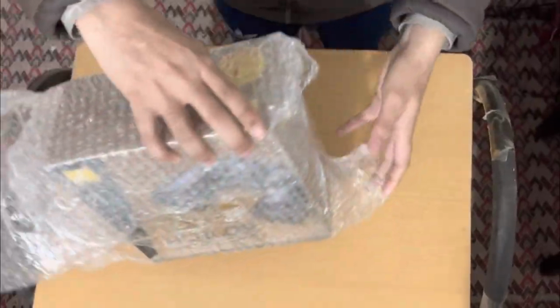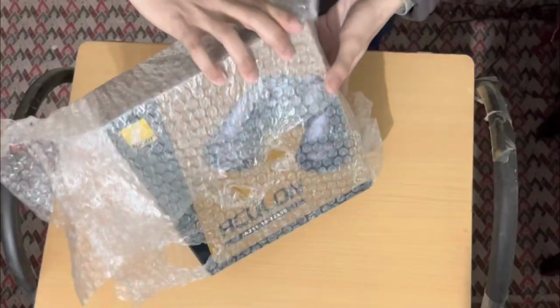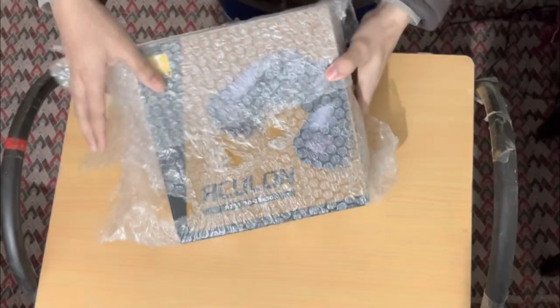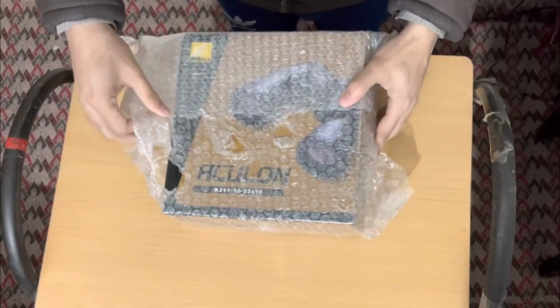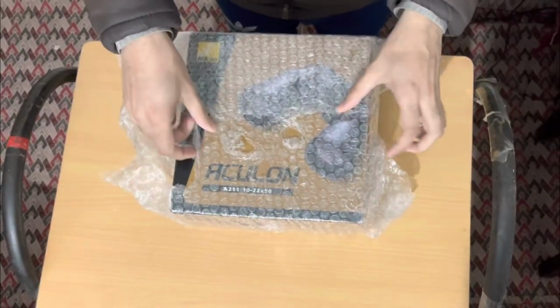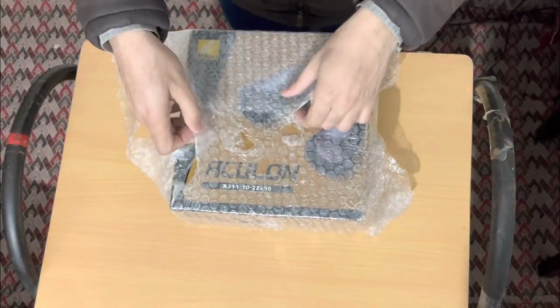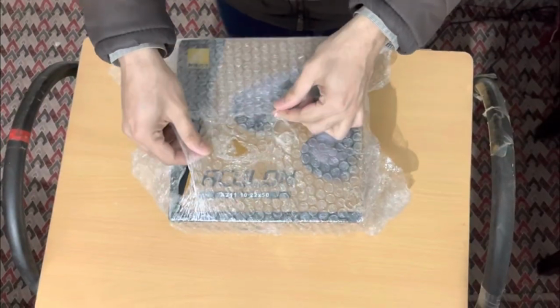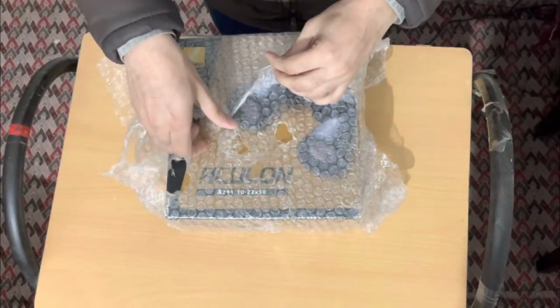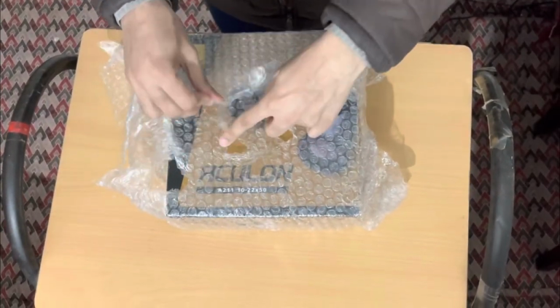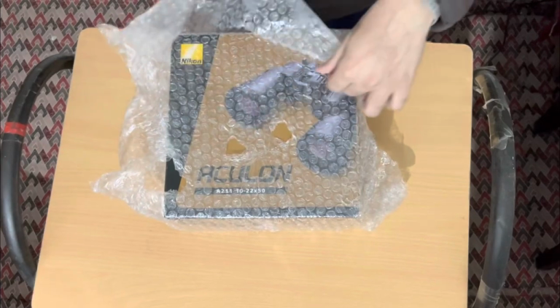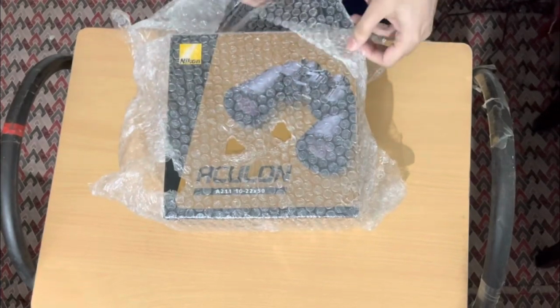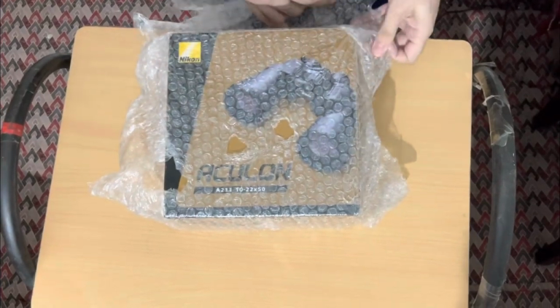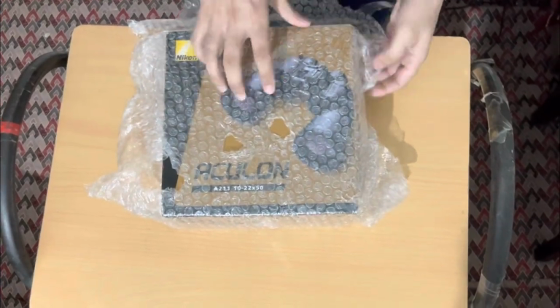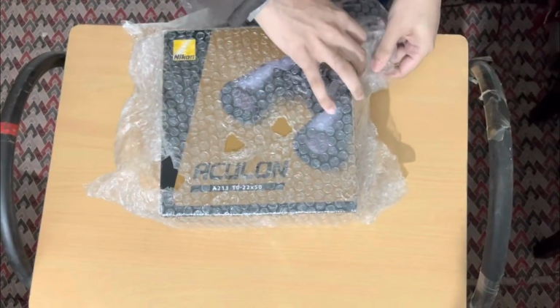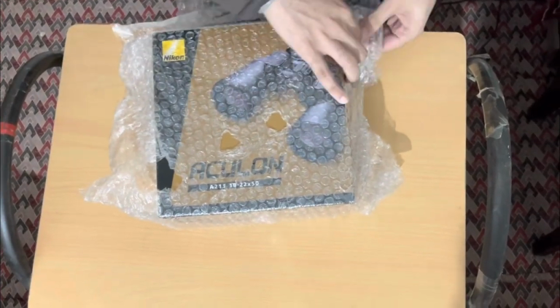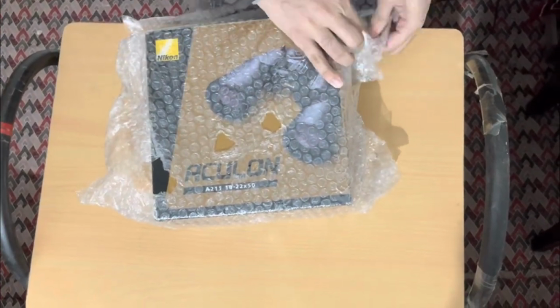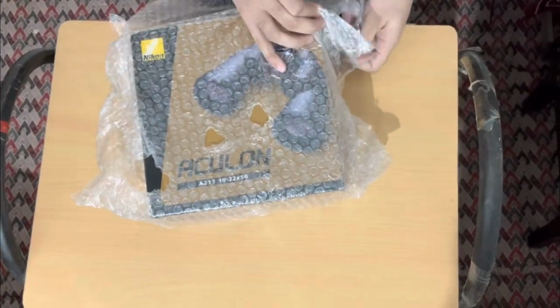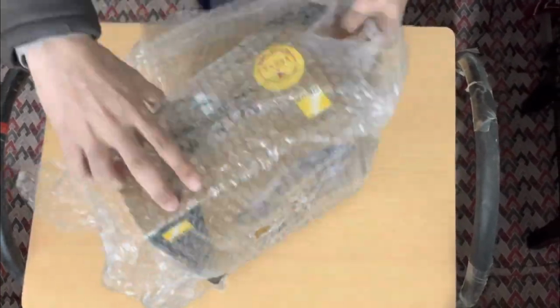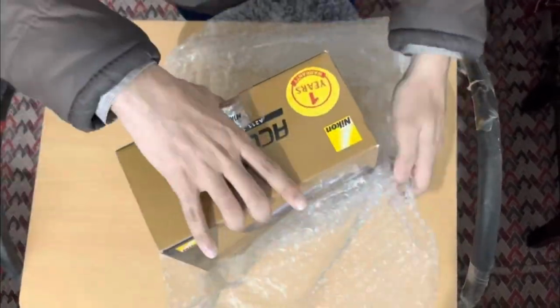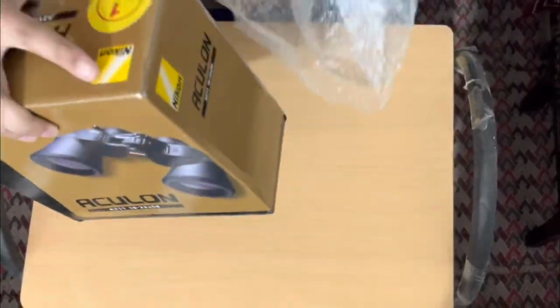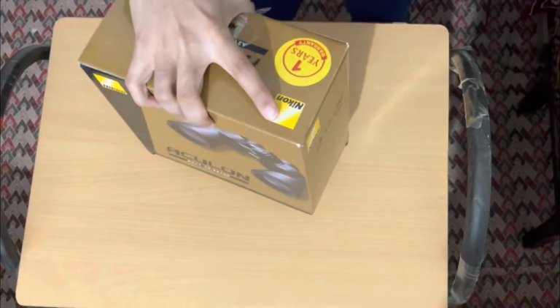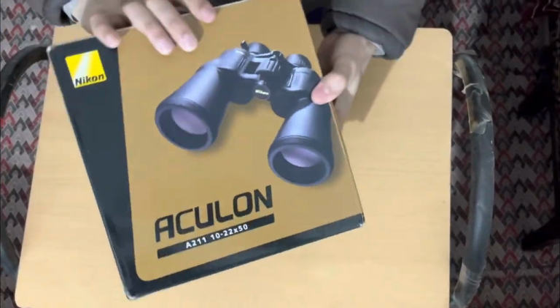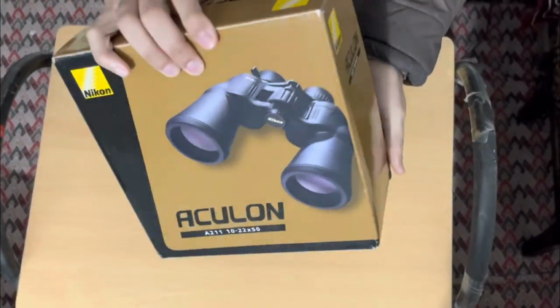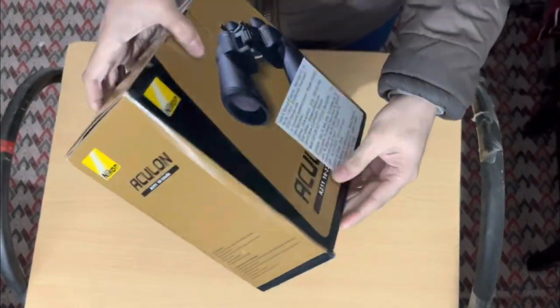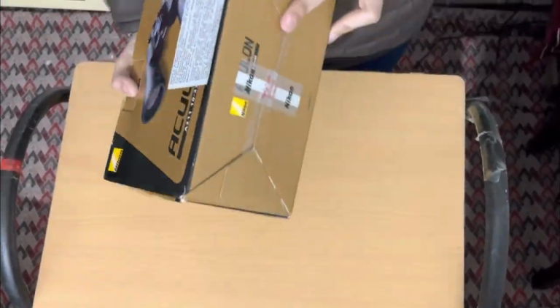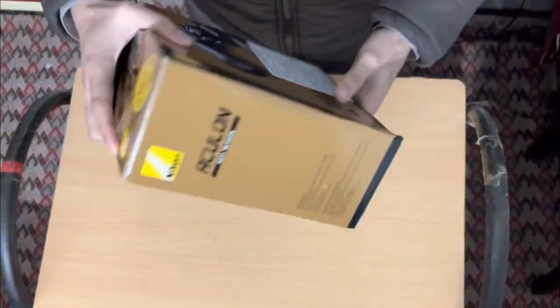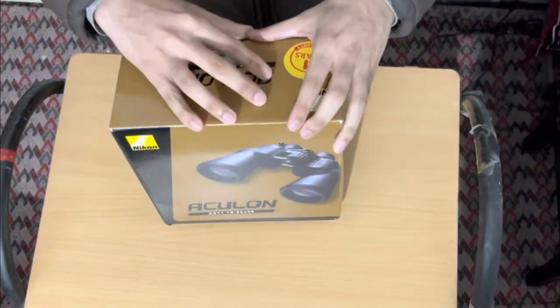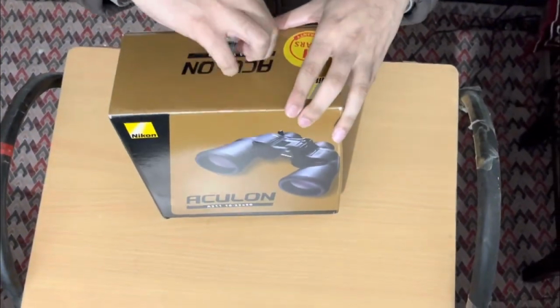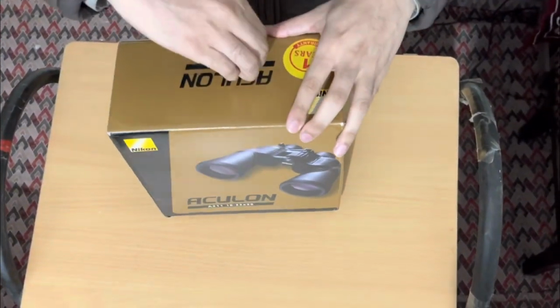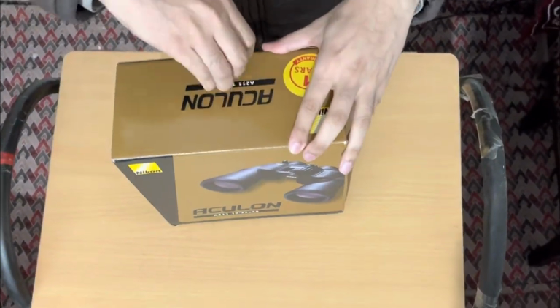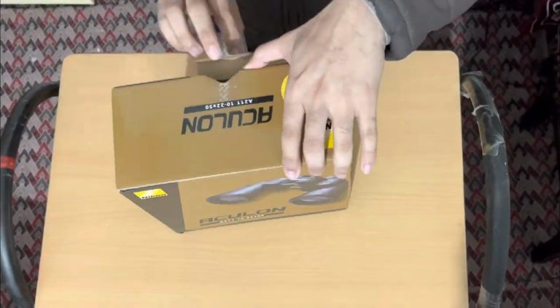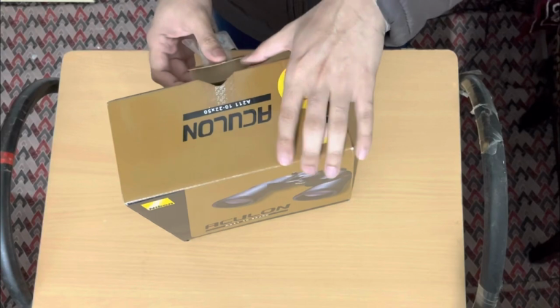Hello guys, hope you are doing well. My name is Ayush and today we are going to do the full review of the Nikon Zoom Model A211, which is stable, durable, and of very good quality.